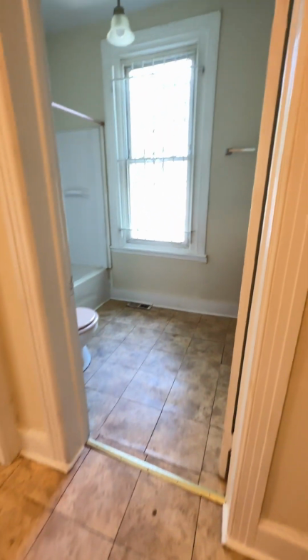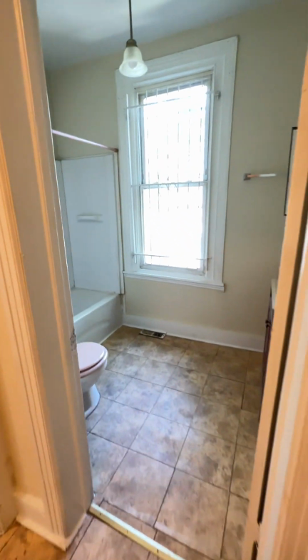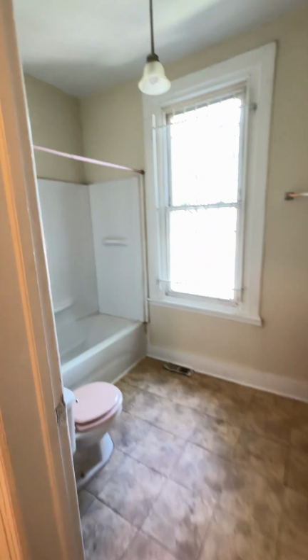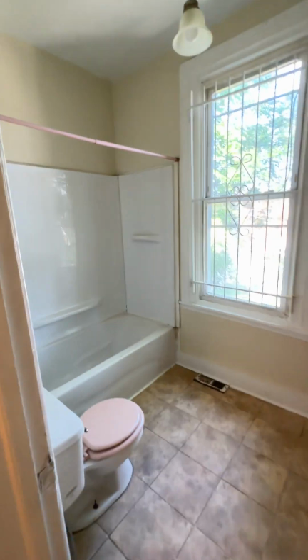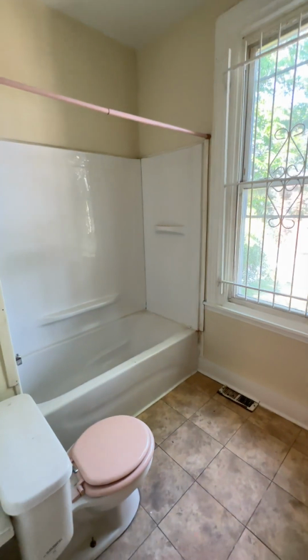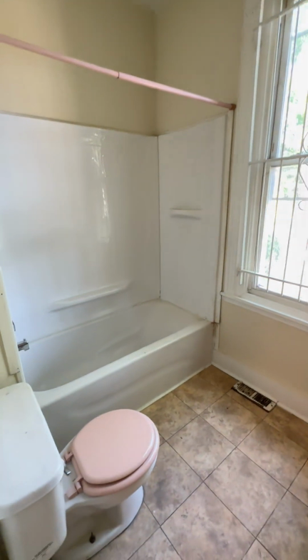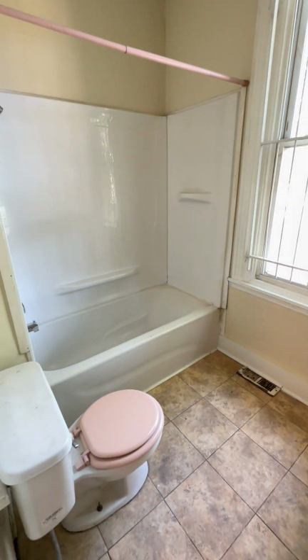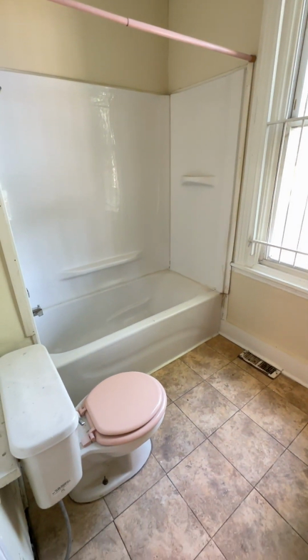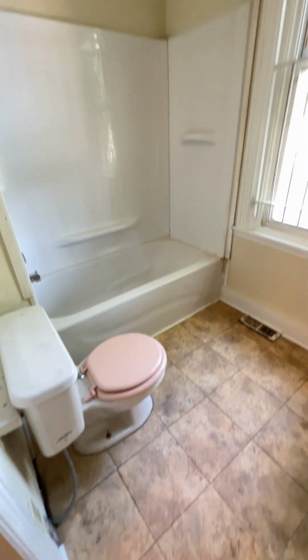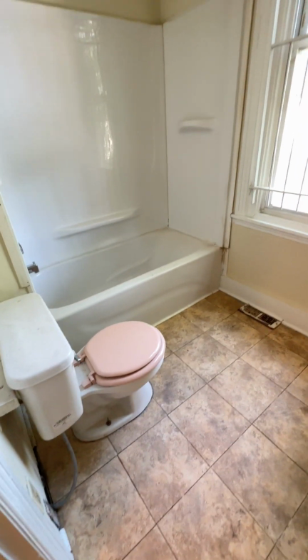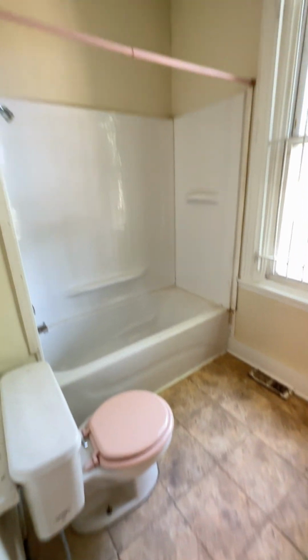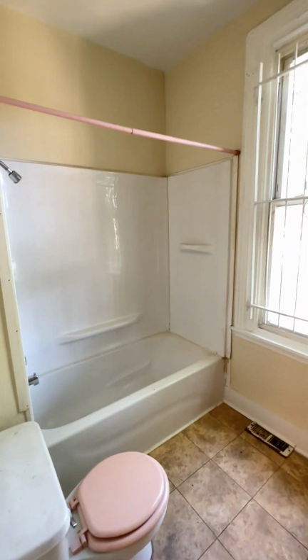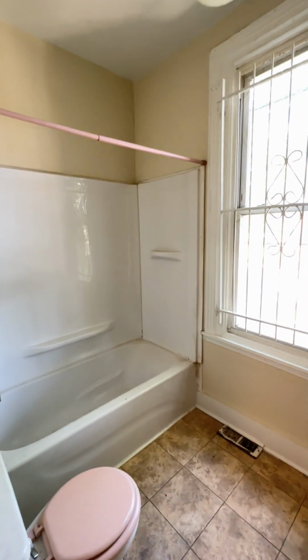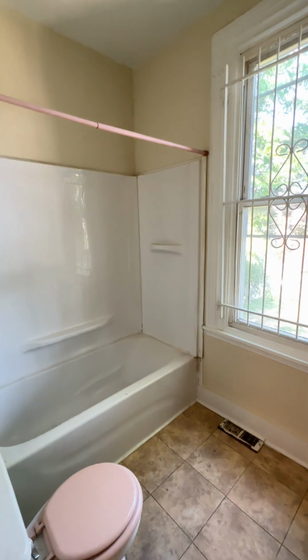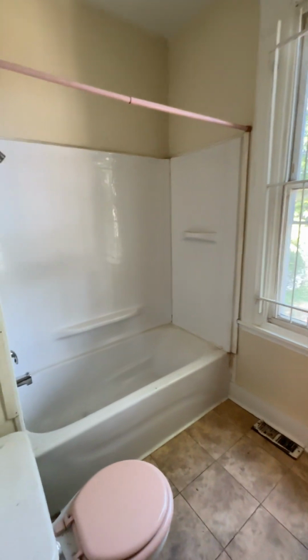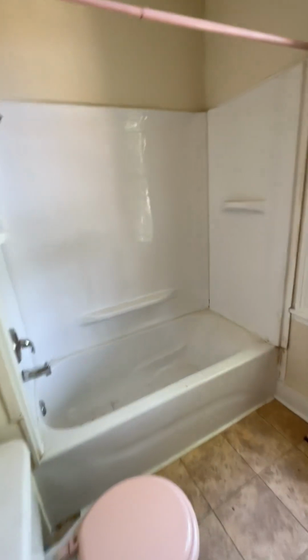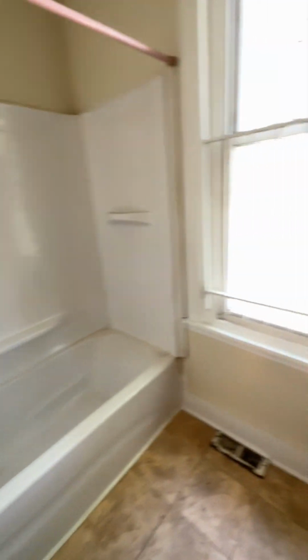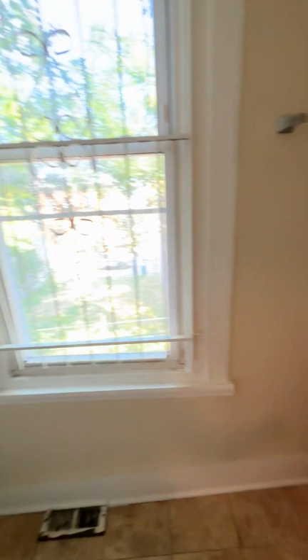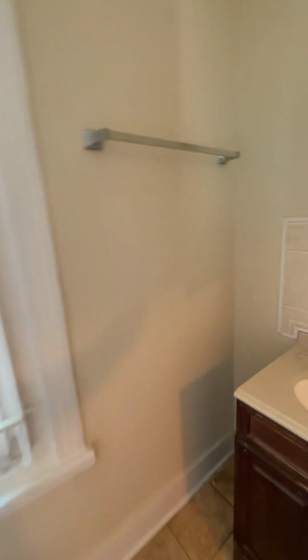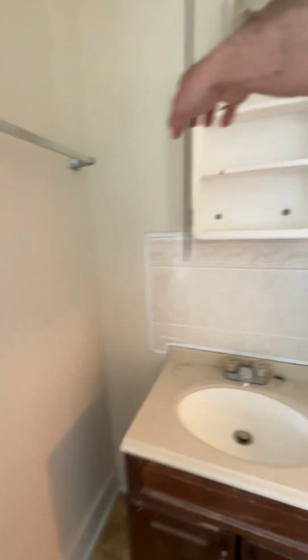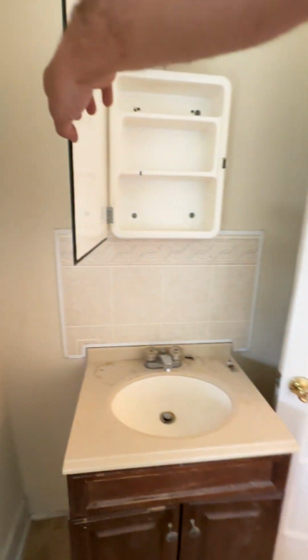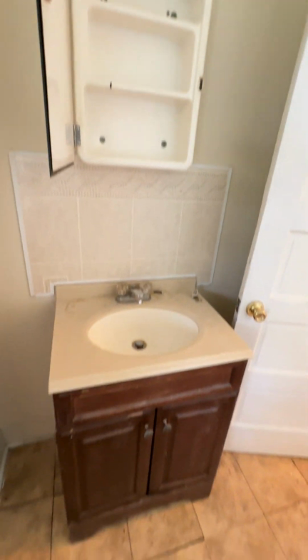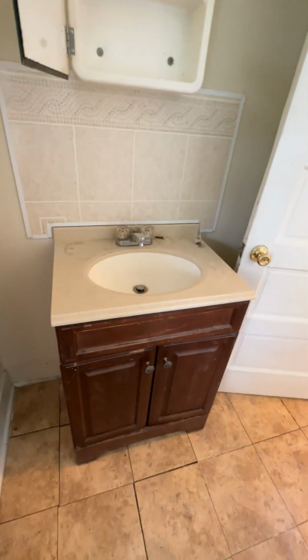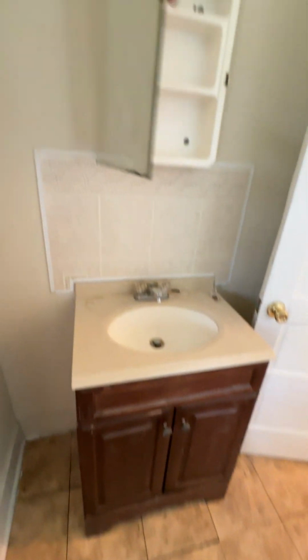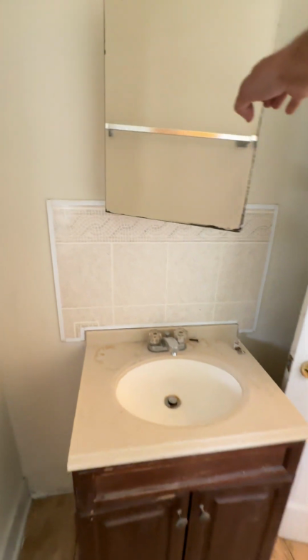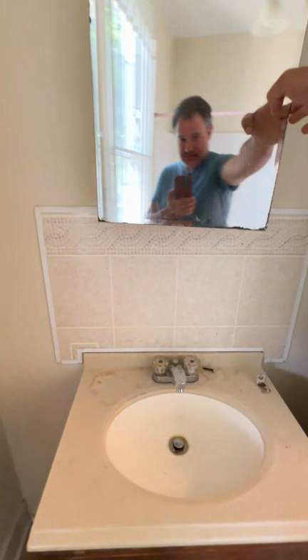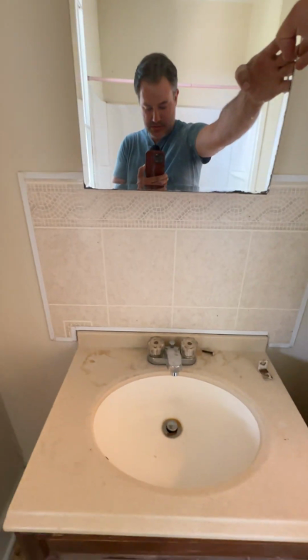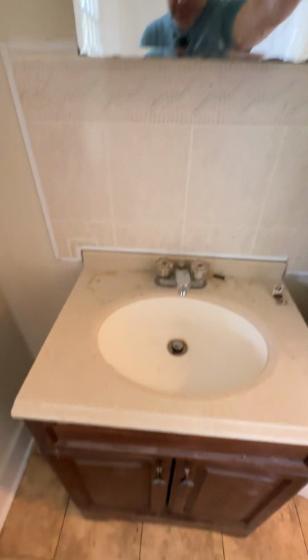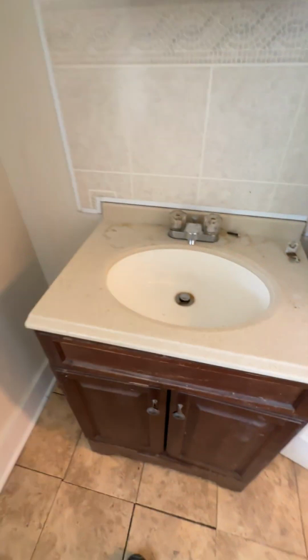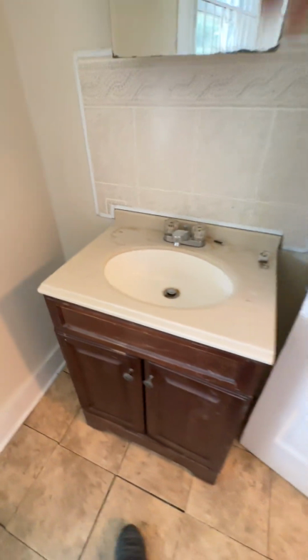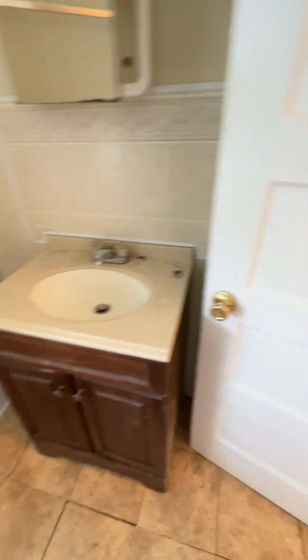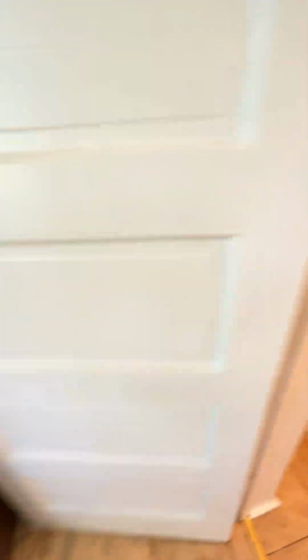At the top of the stairs is the full bath — shower tub, medicine cabinet, and vanity.